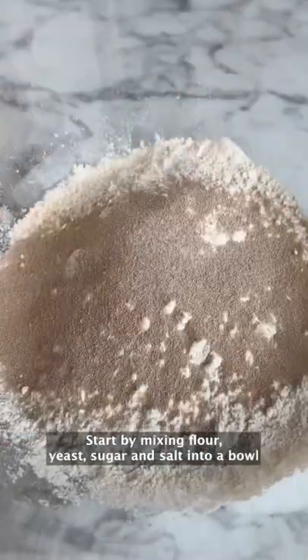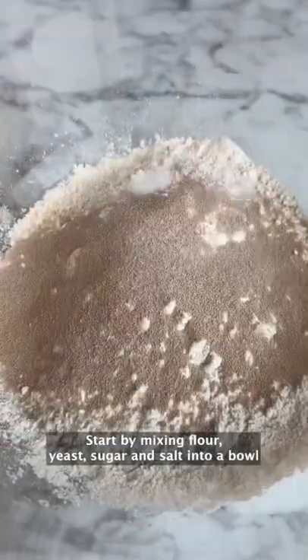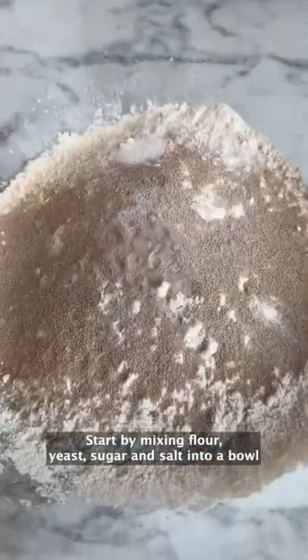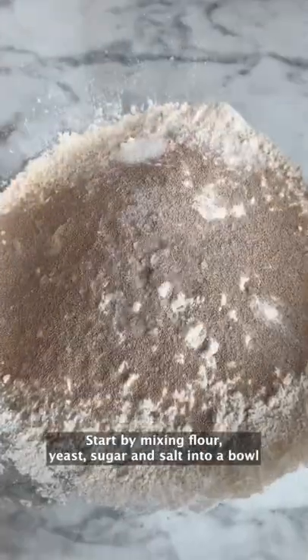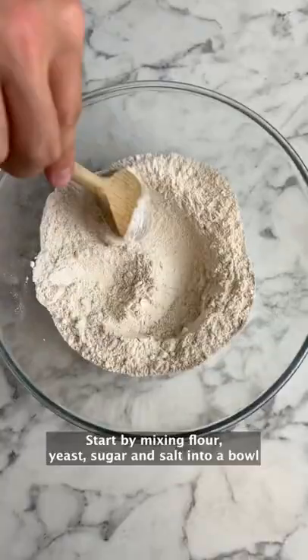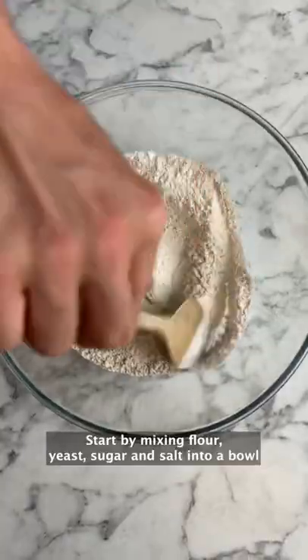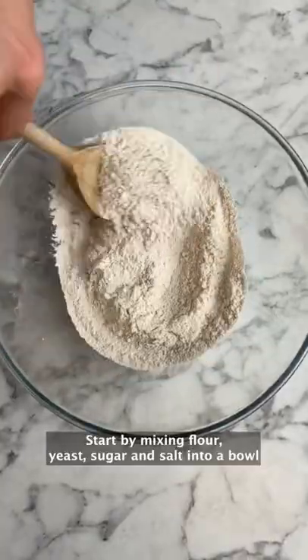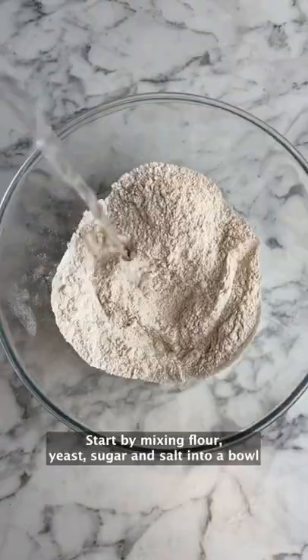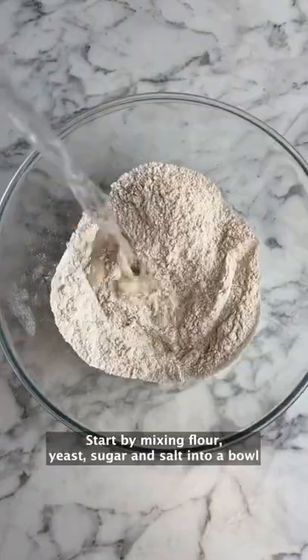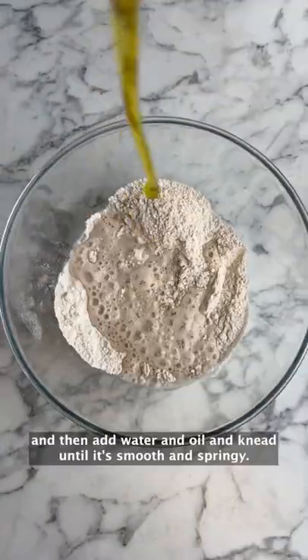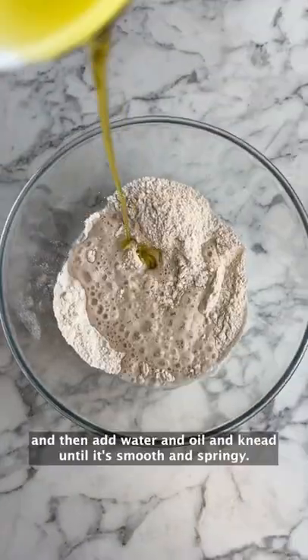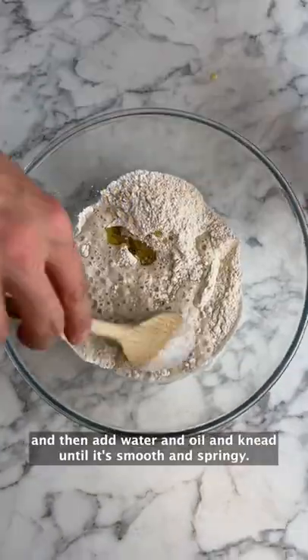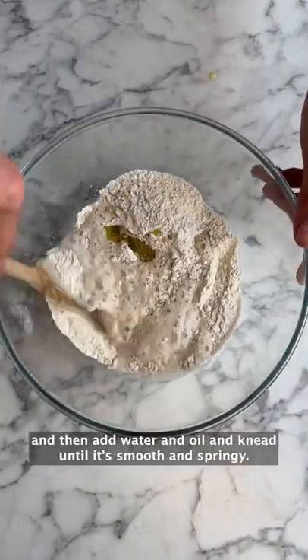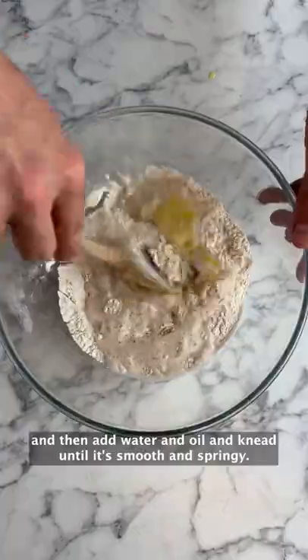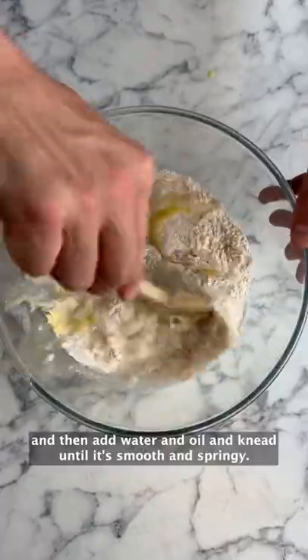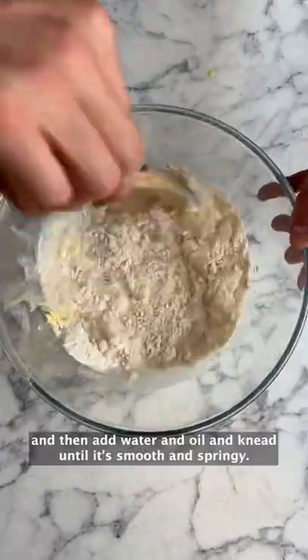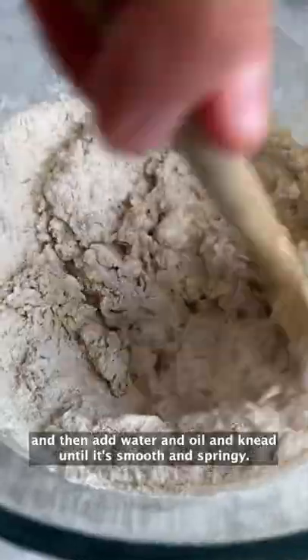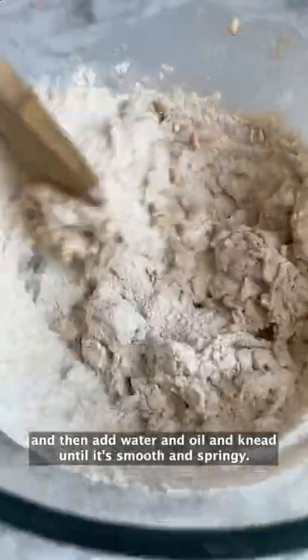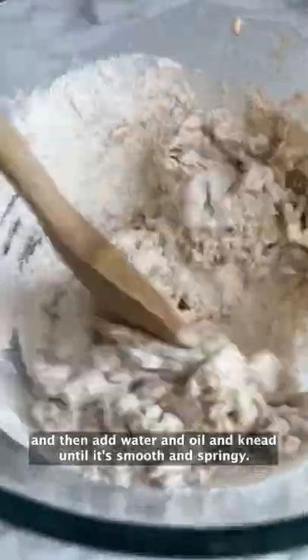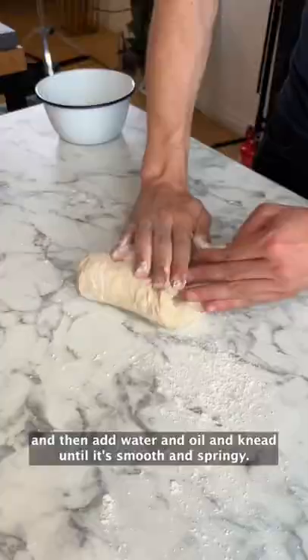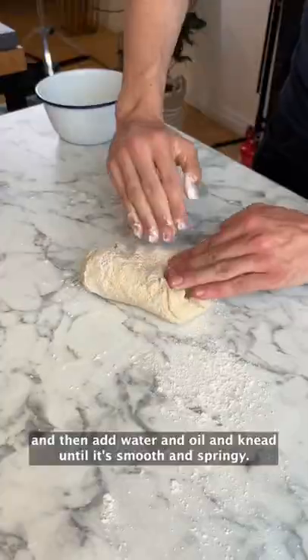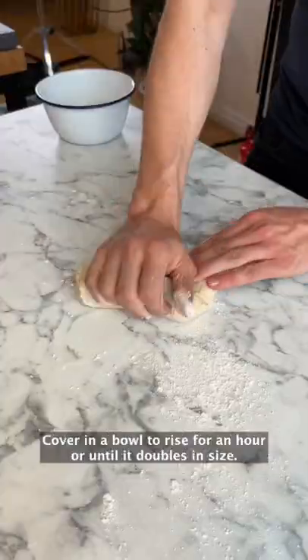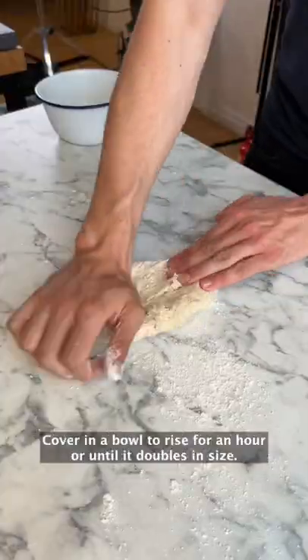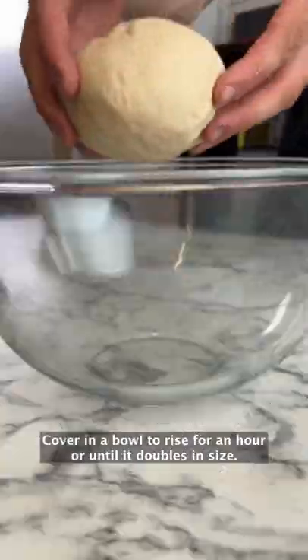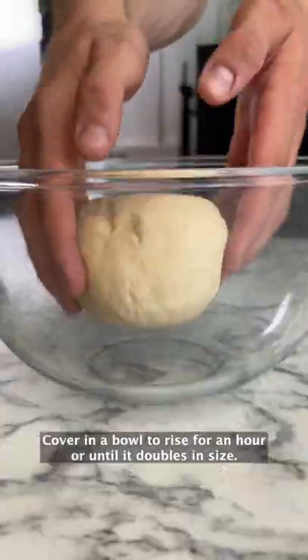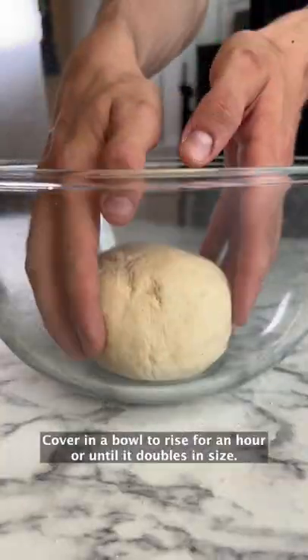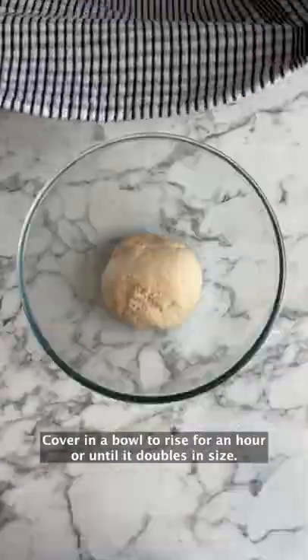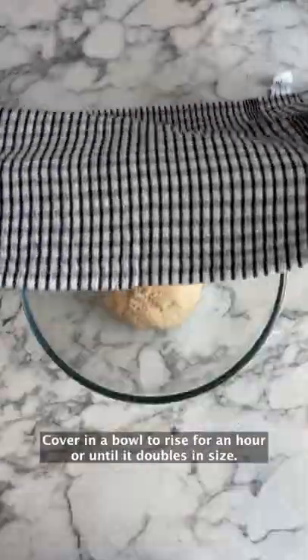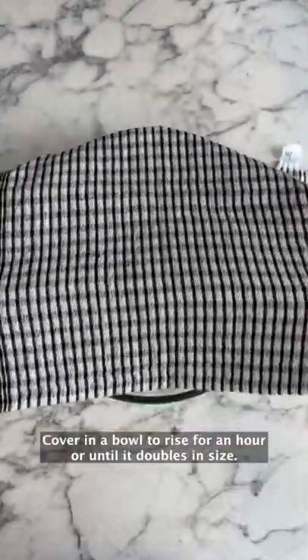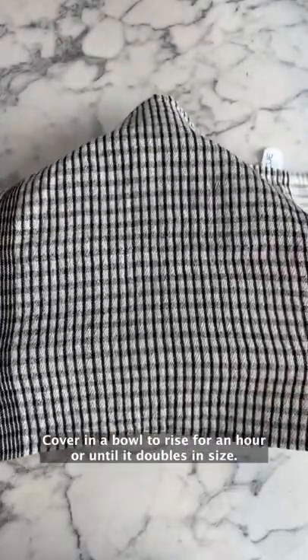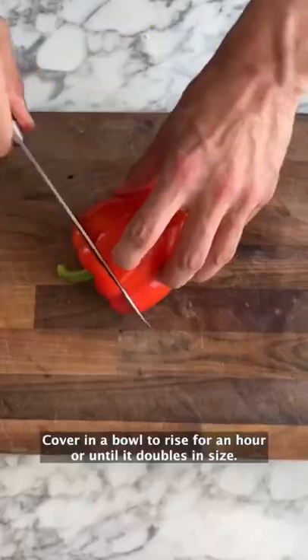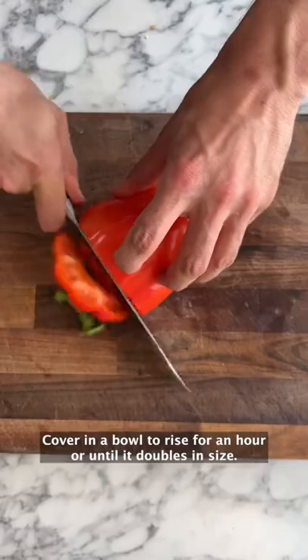Start by mixing flour, yeast, sugar and salt into a bowl, then add water and oil and knead until it's smooth and springy. Cover in a bowl to rise for an hour or until it doubles in size.